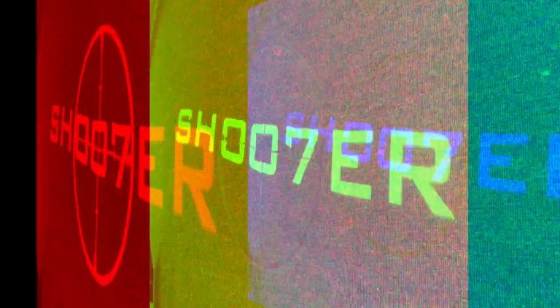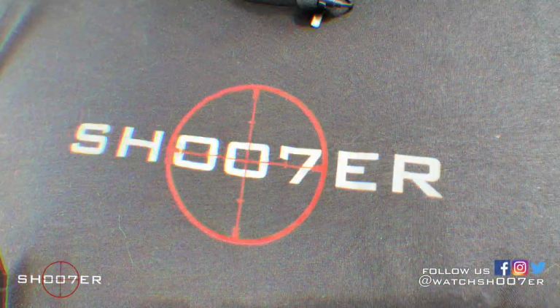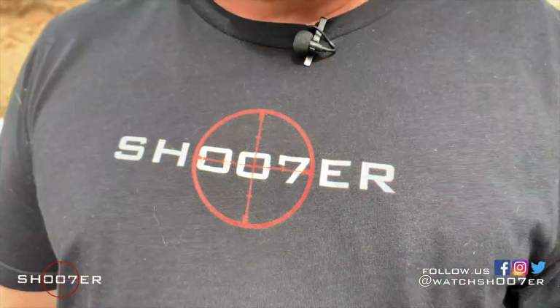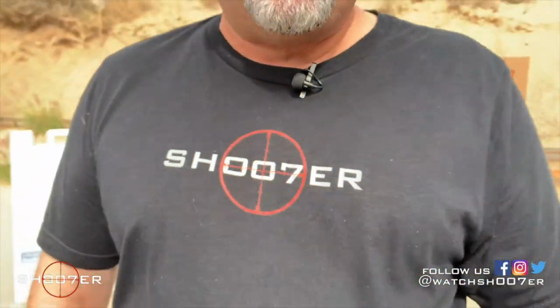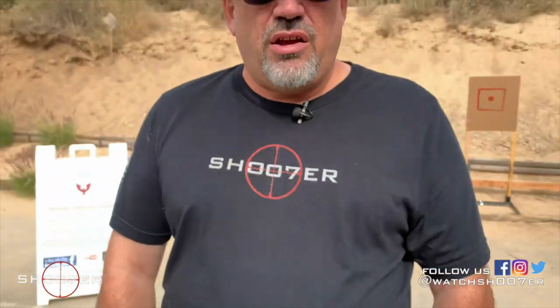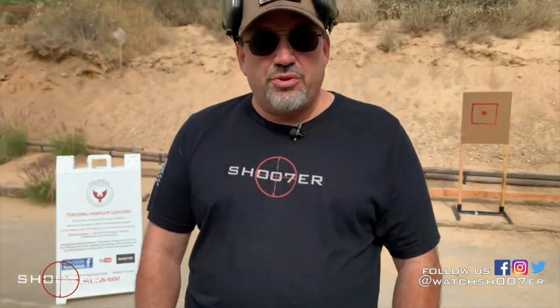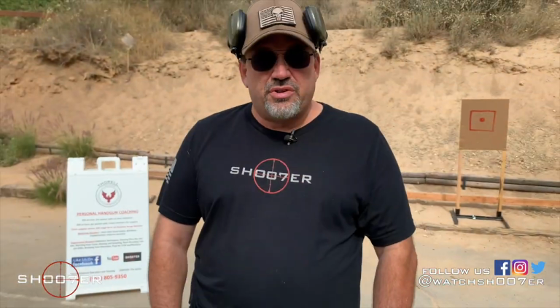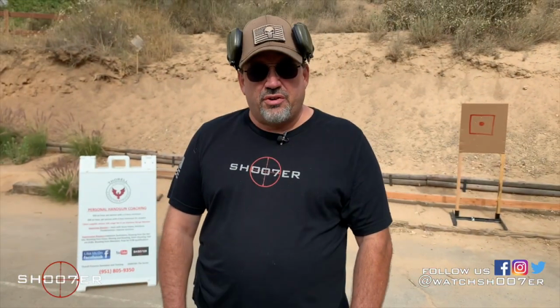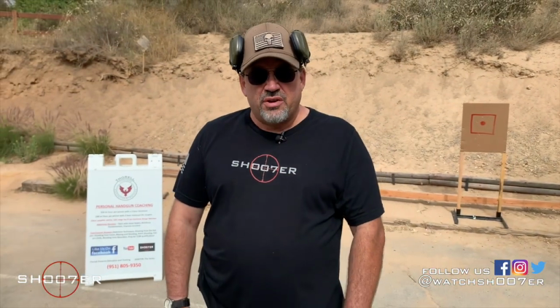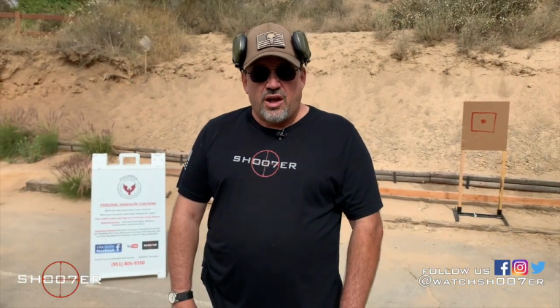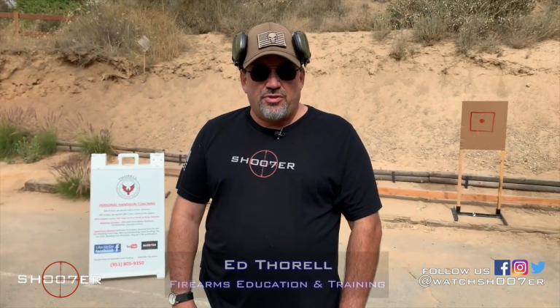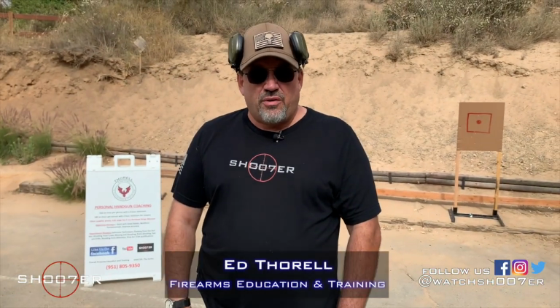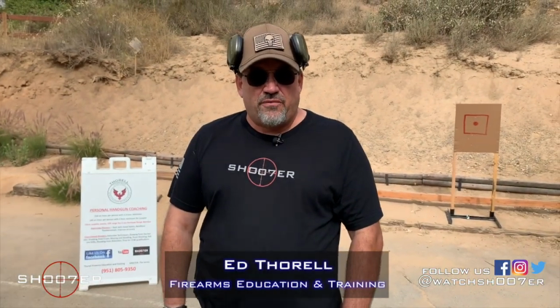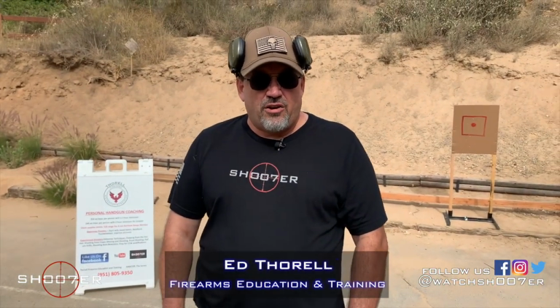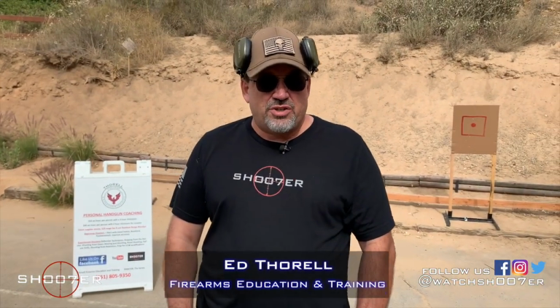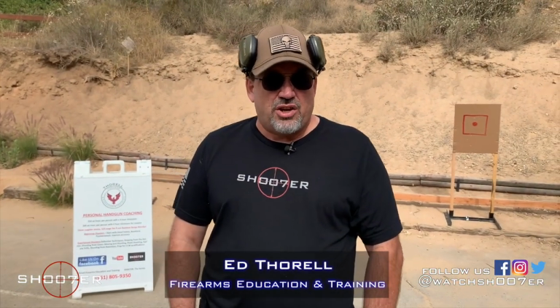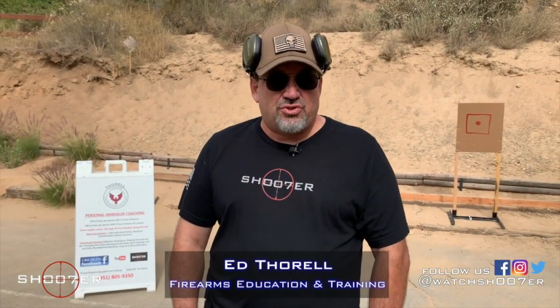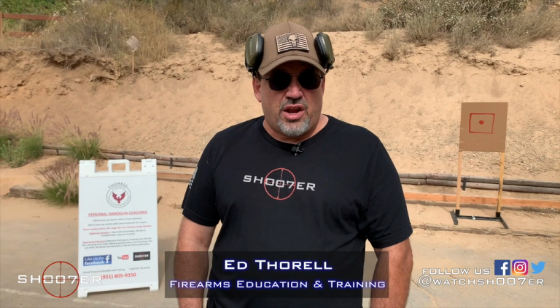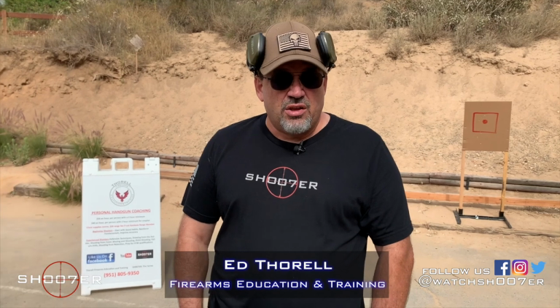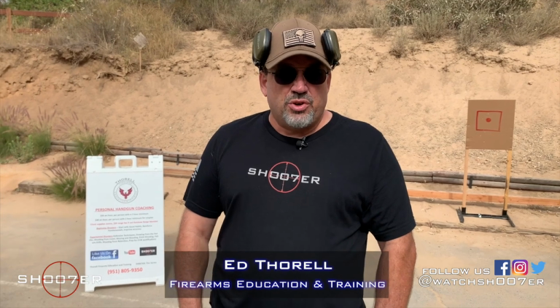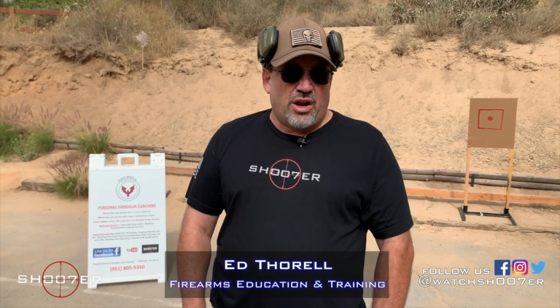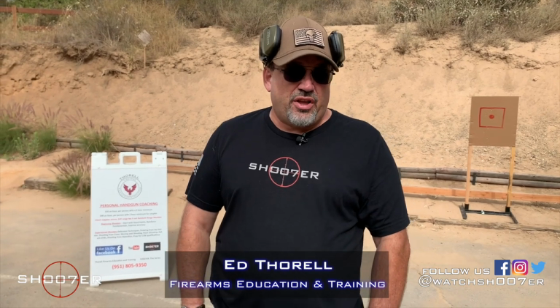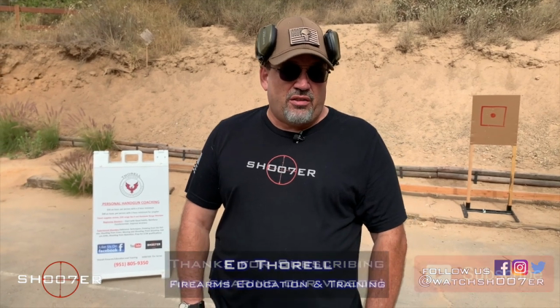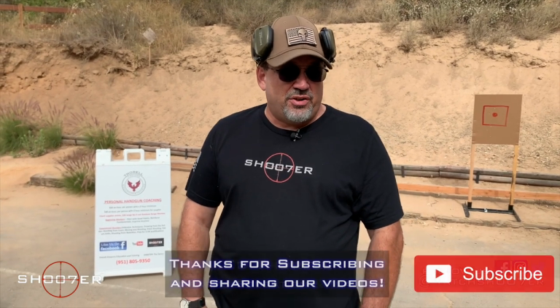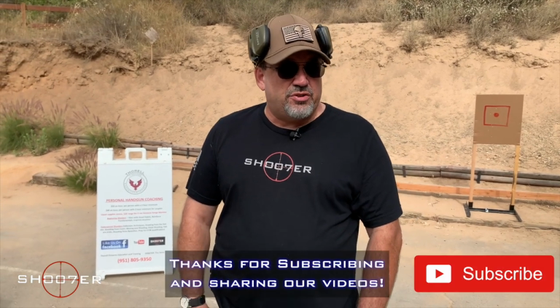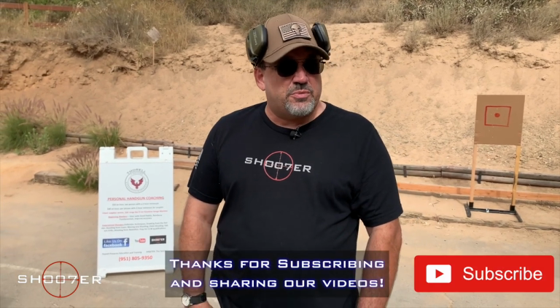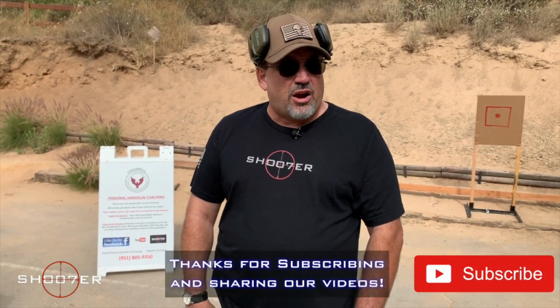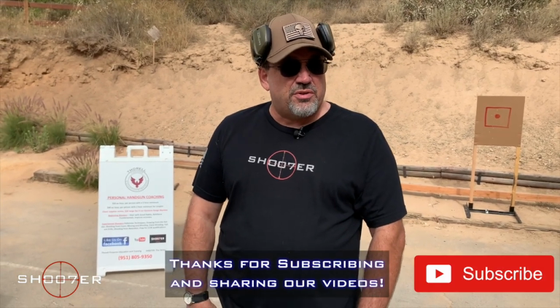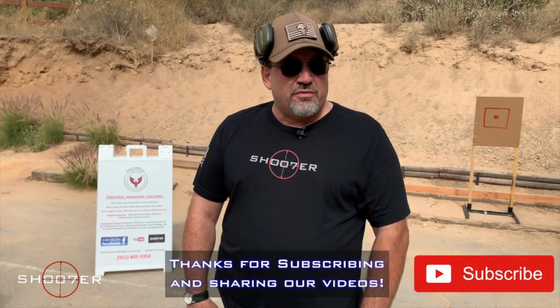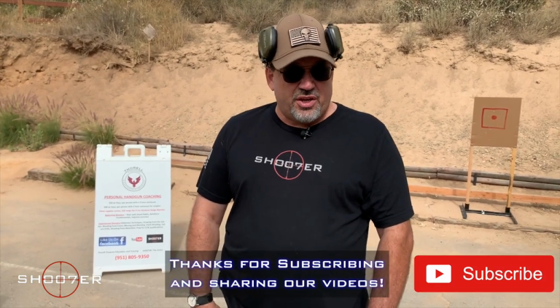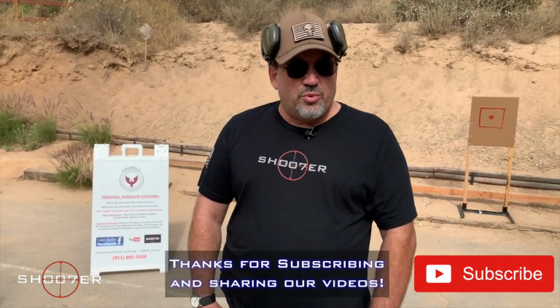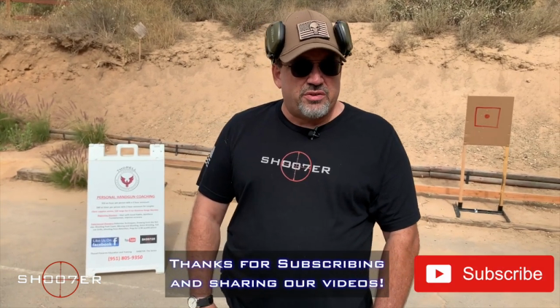Thanks for joining us today on Shoot of the Series. I'm Ed Thorell from Firearms Education and Training. We'd sure like to thank all of our YouTube subscribers for sticking with us.